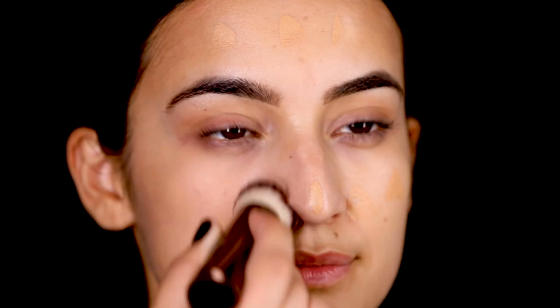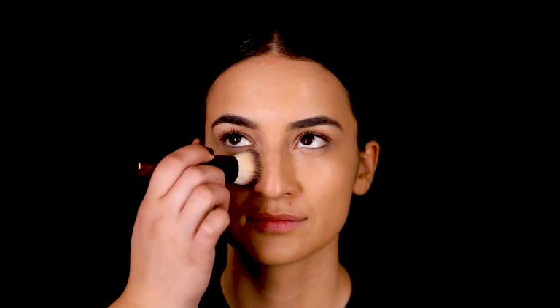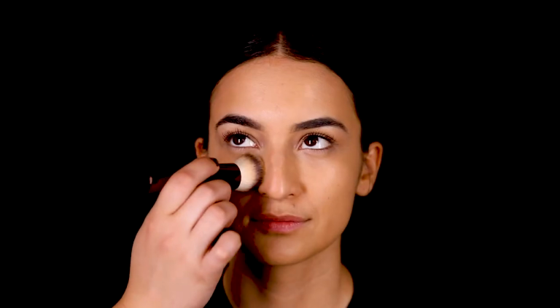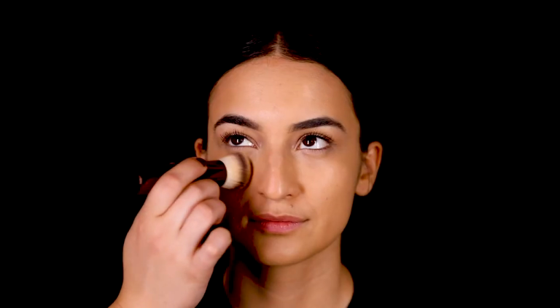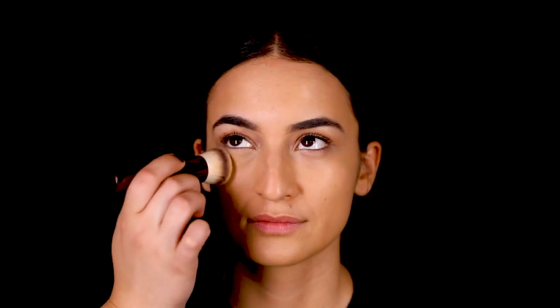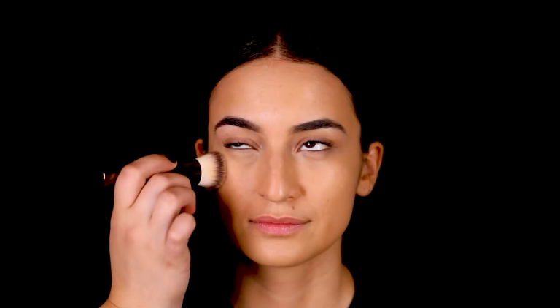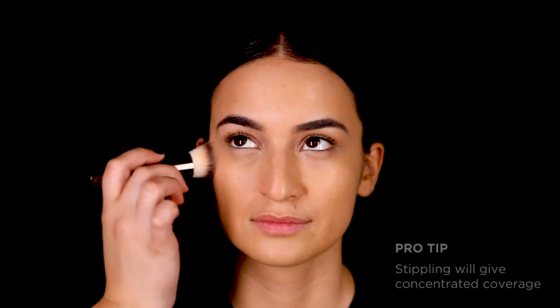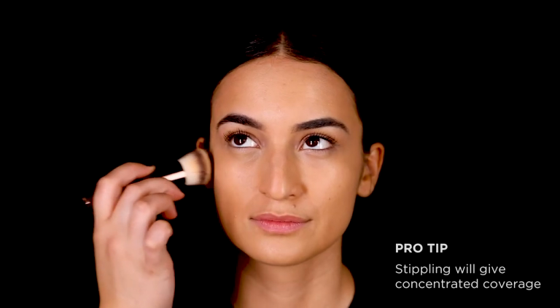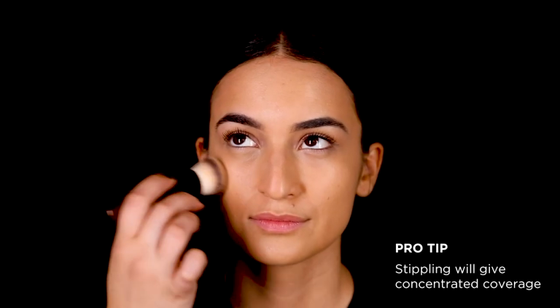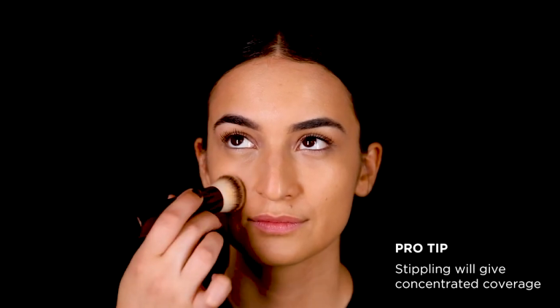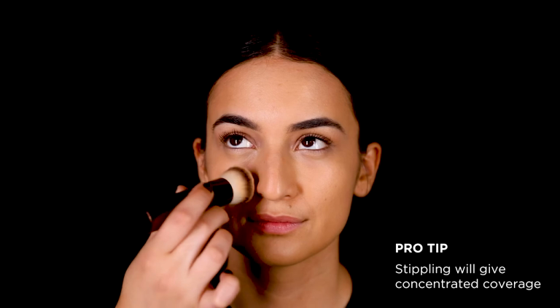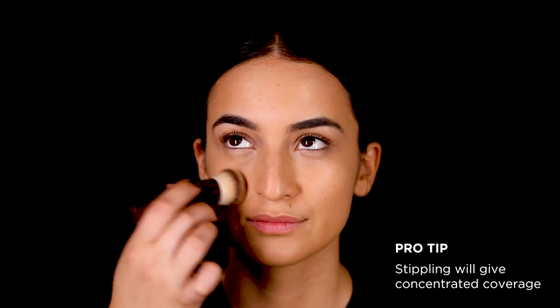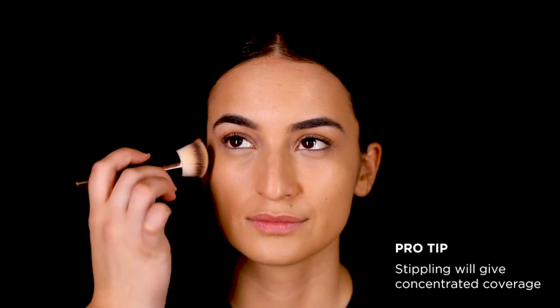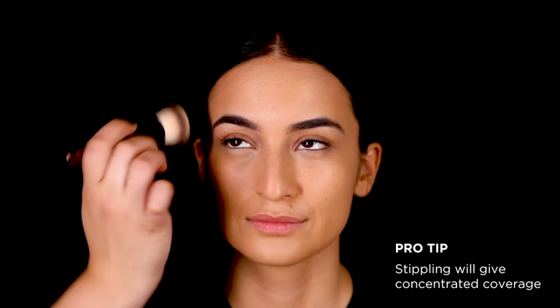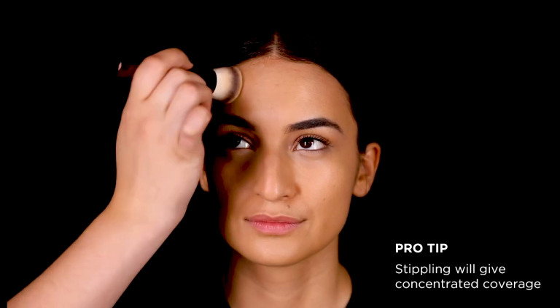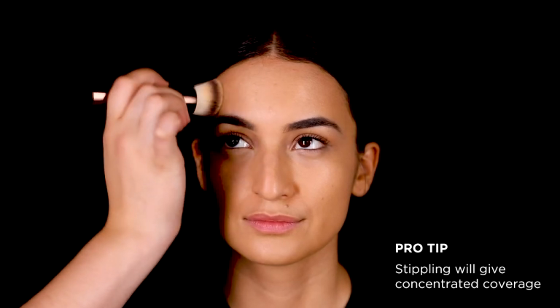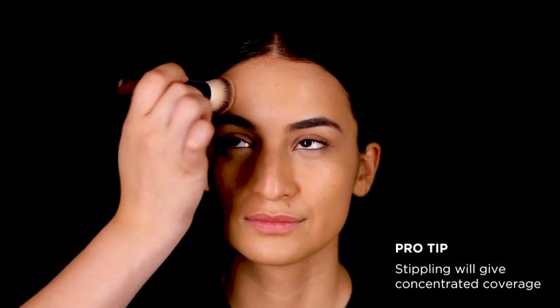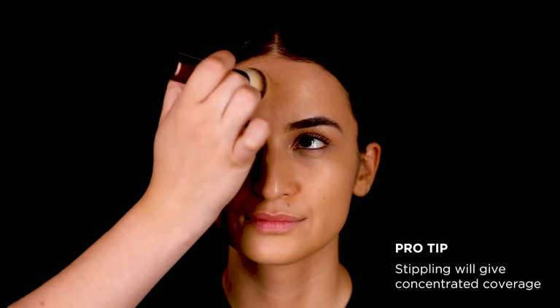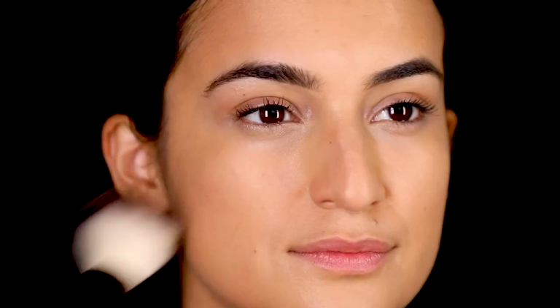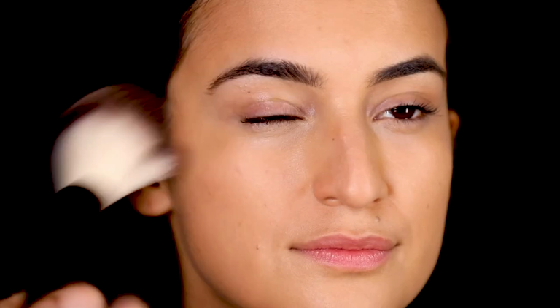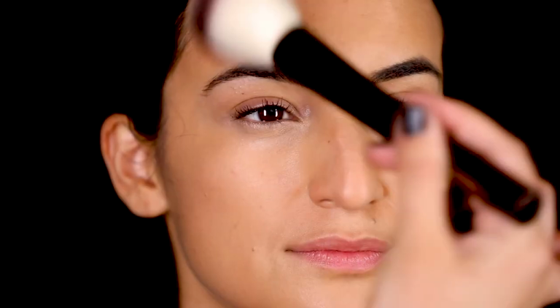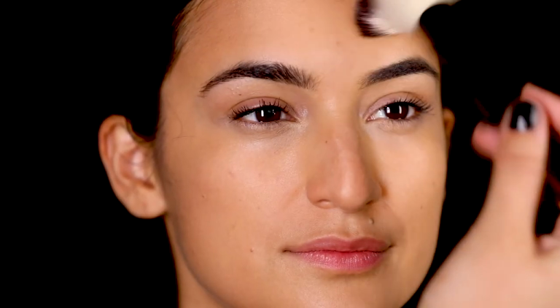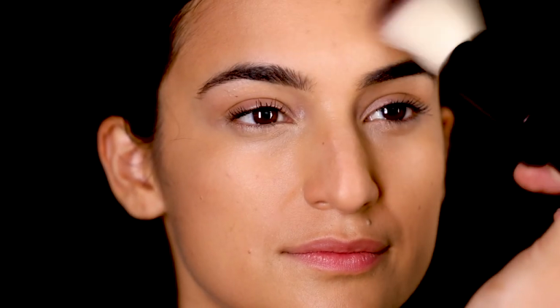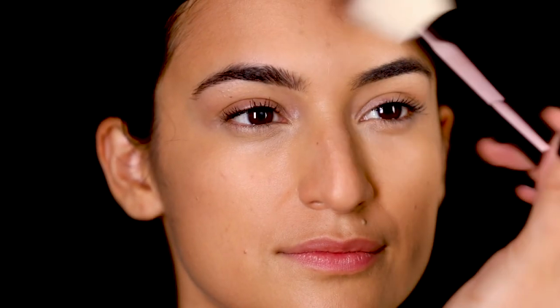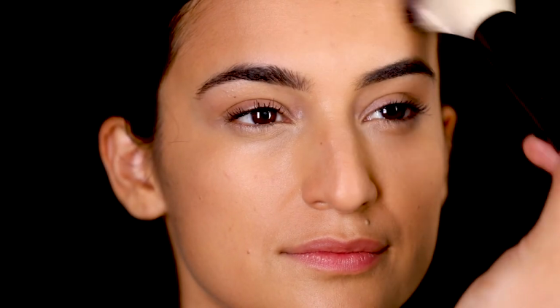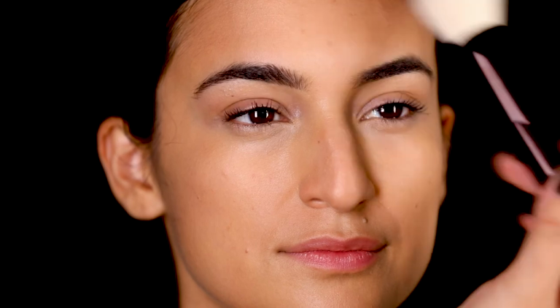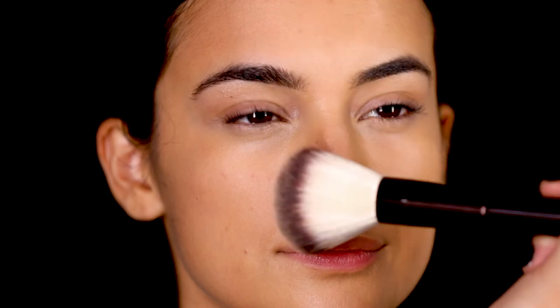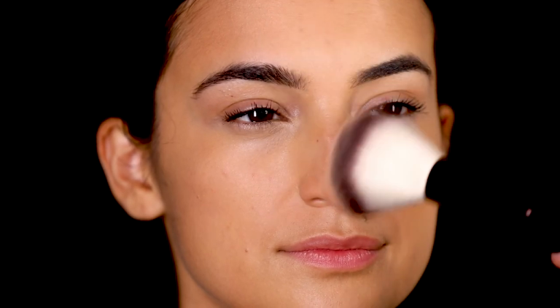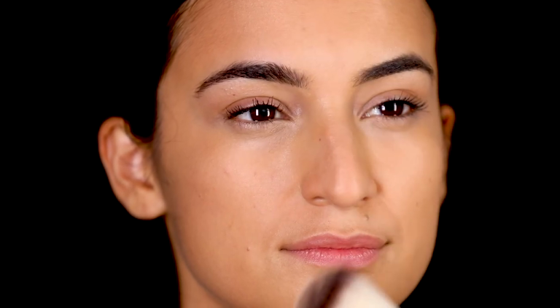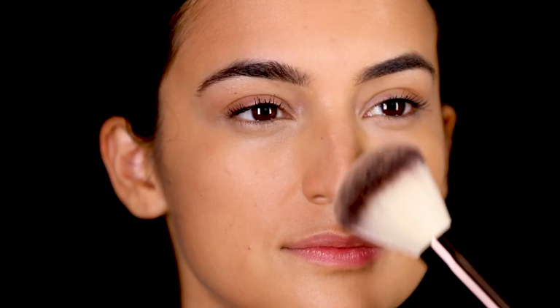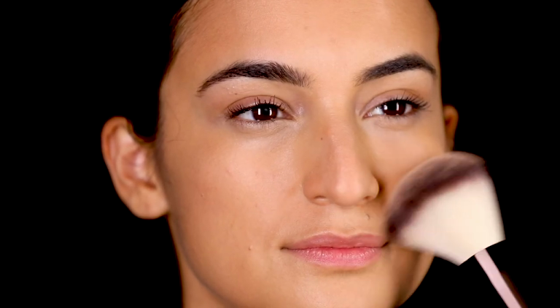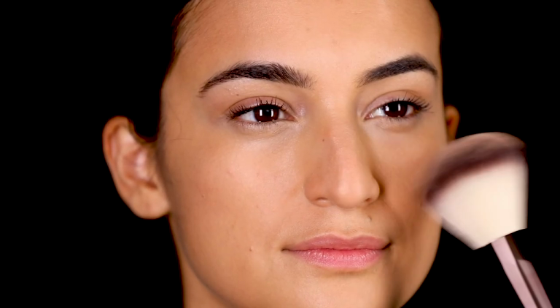You can apply more foundation on areas where you need more coverage by gently stippling into the skin. To finish the look, I'm using a mattifying powder to keep the foundation locked in place.